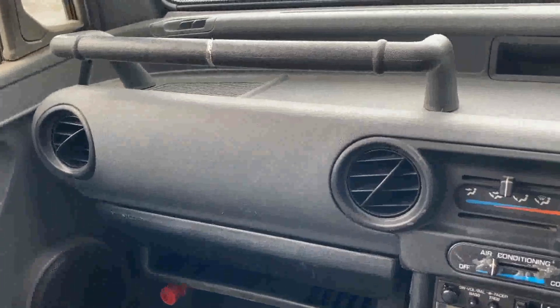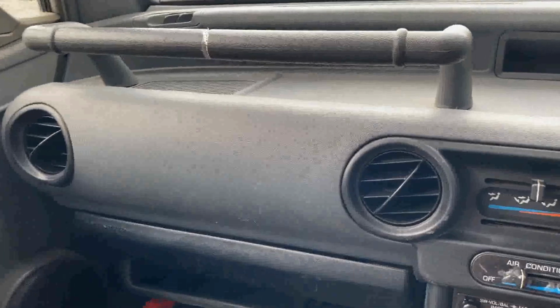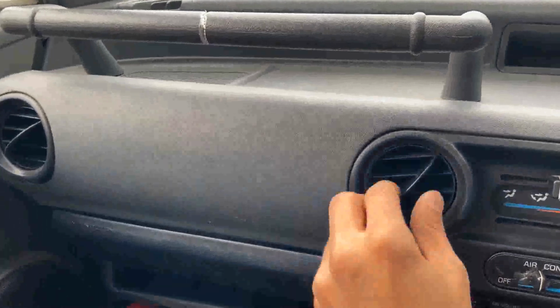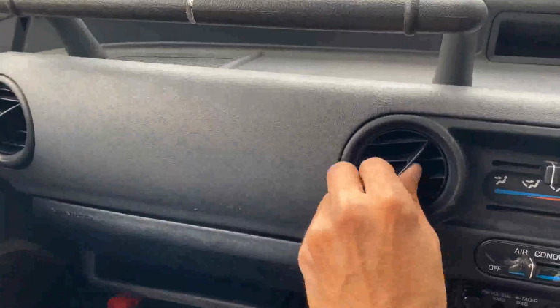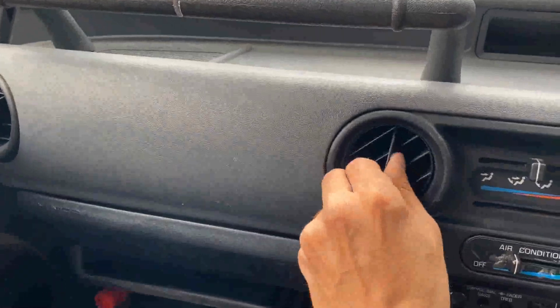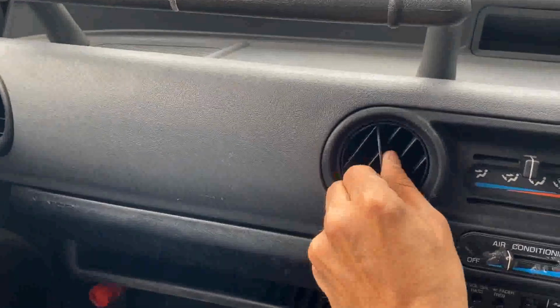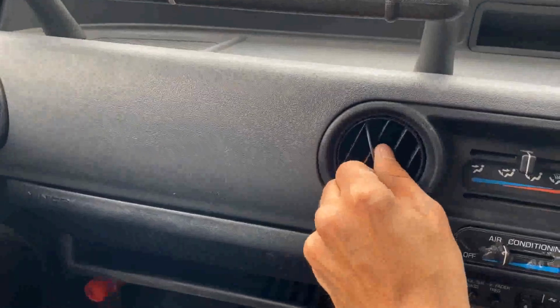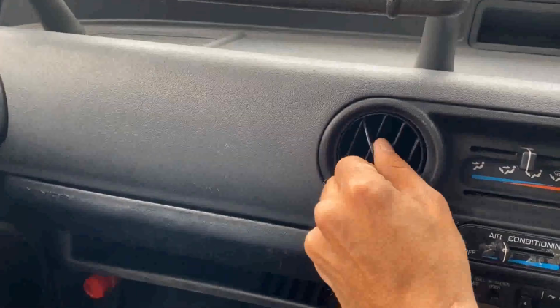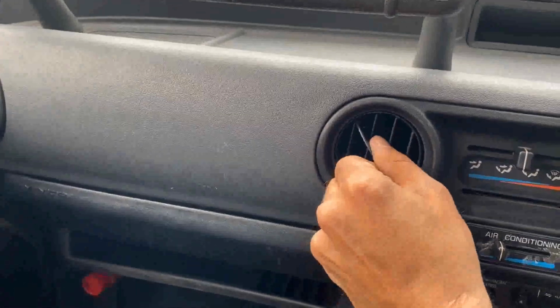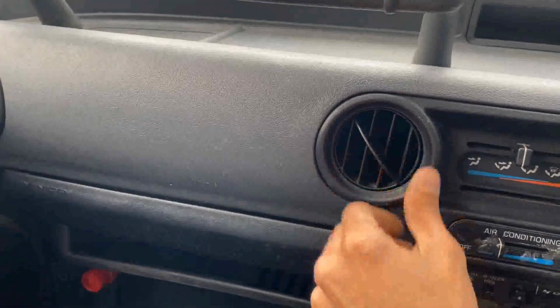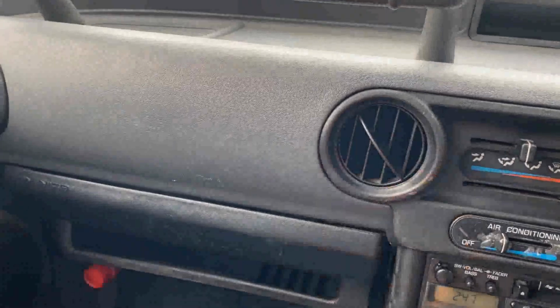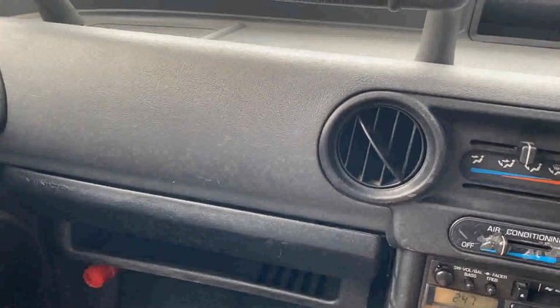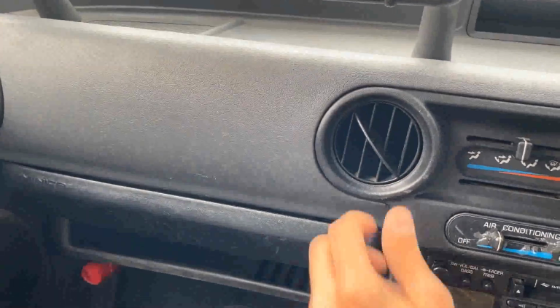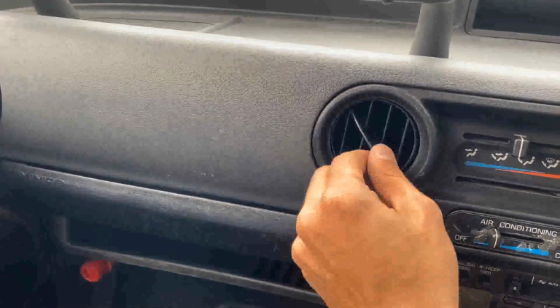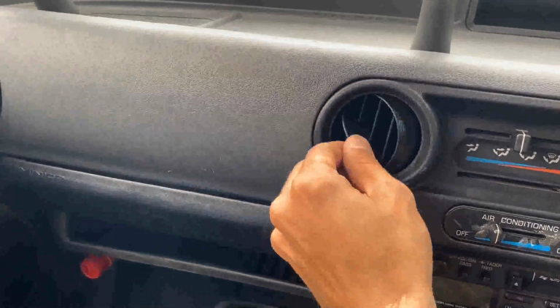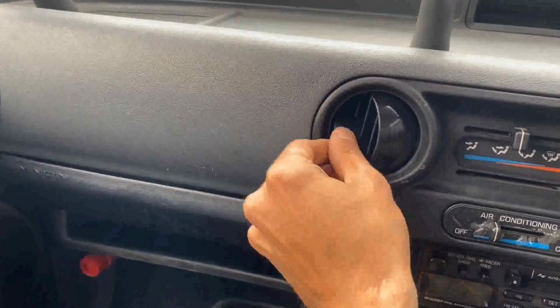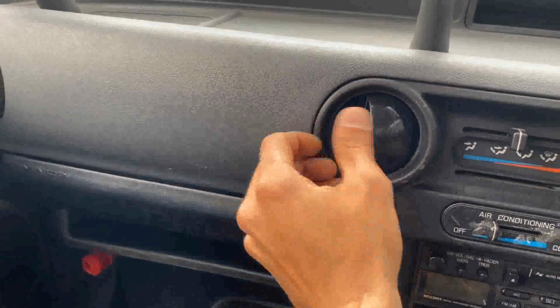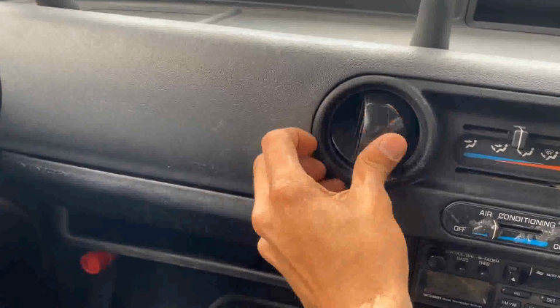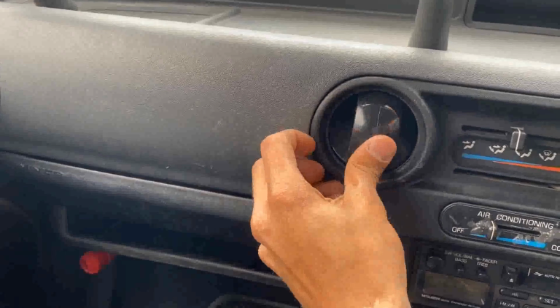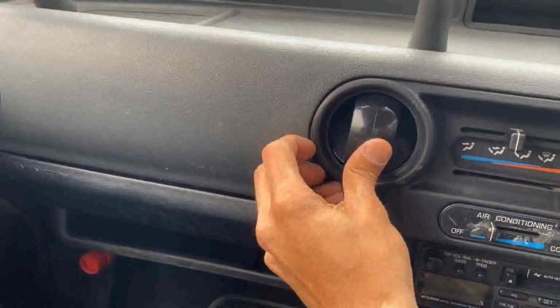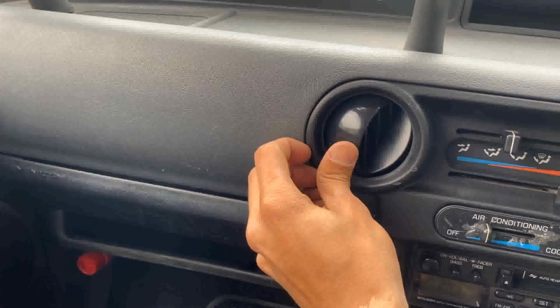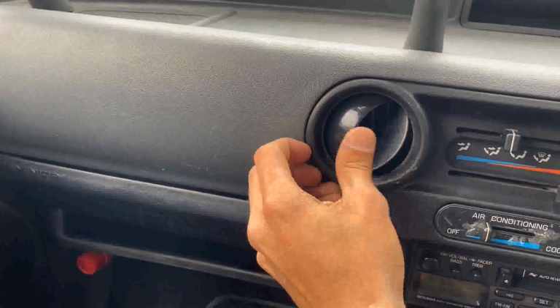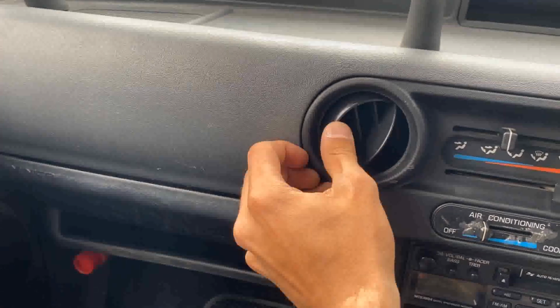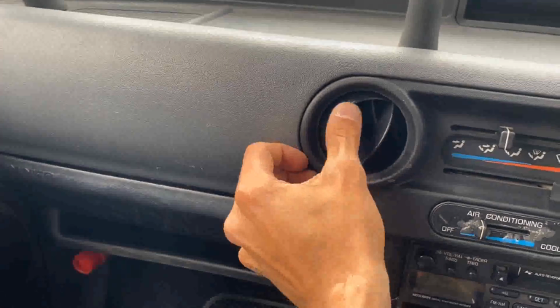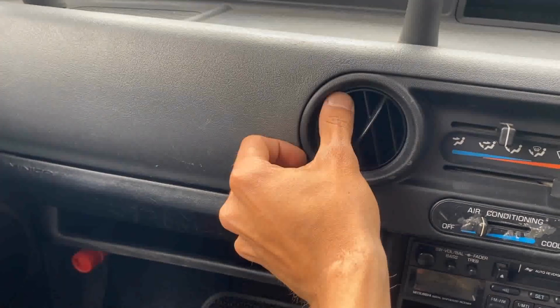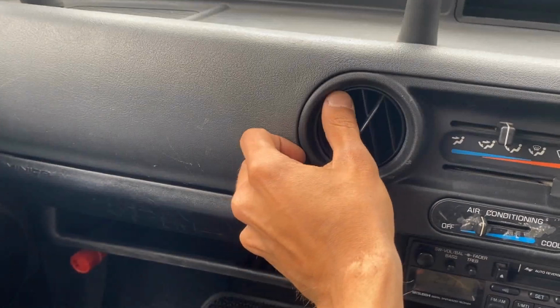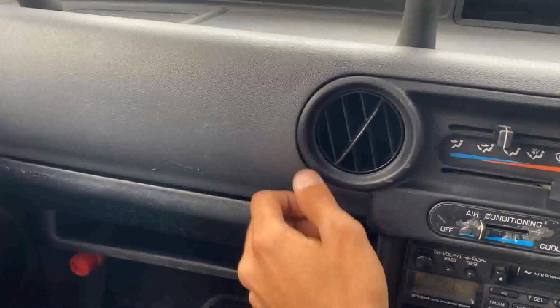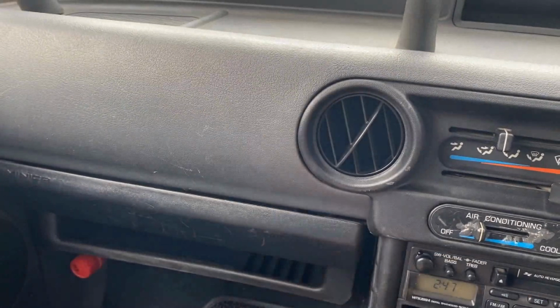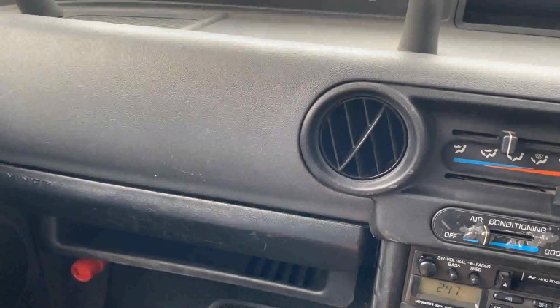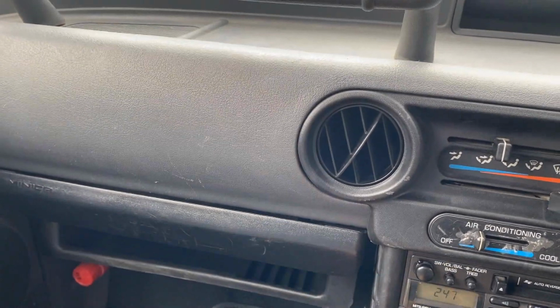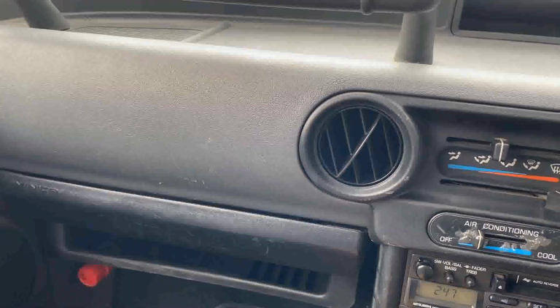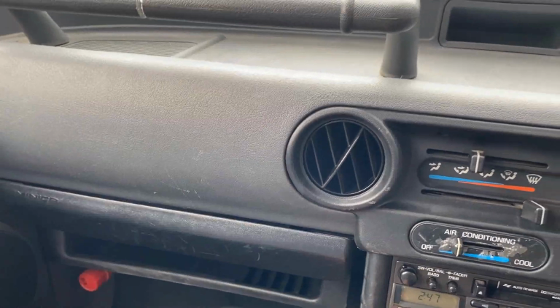One of my favorite features of this car is the way that these air vents were designed. They twist and rotate and are very effective in directing and controlling the exact amount of airflow for the passenger.